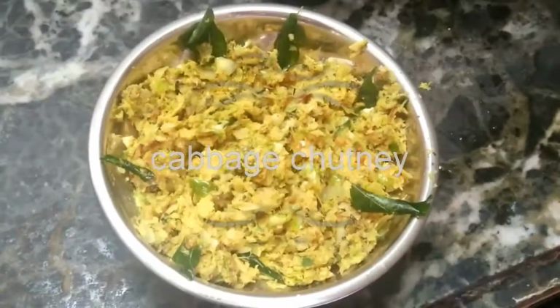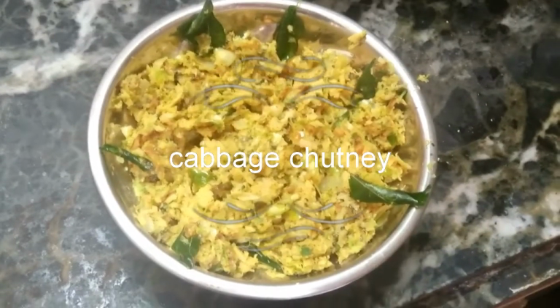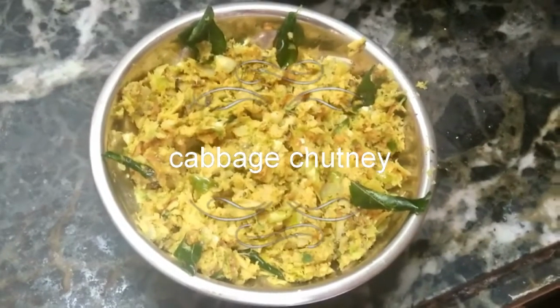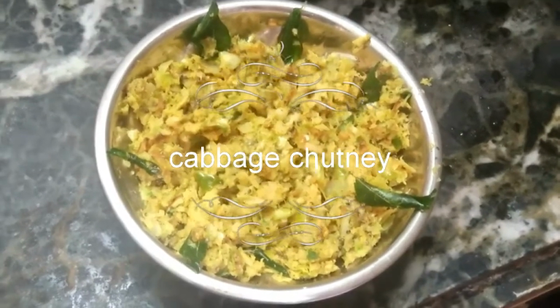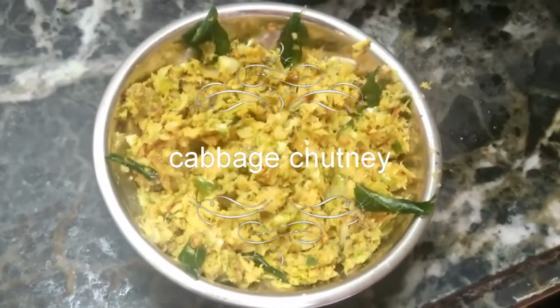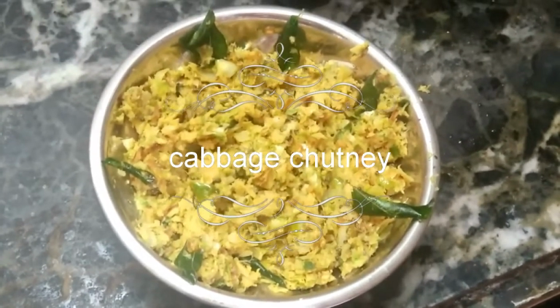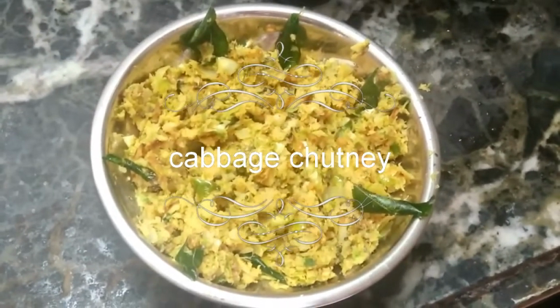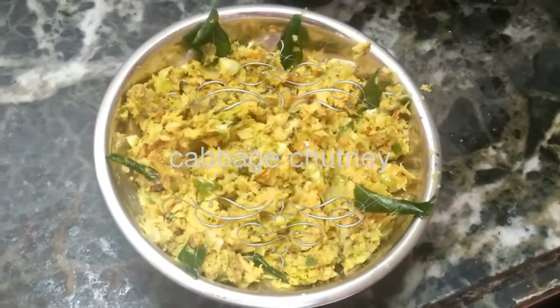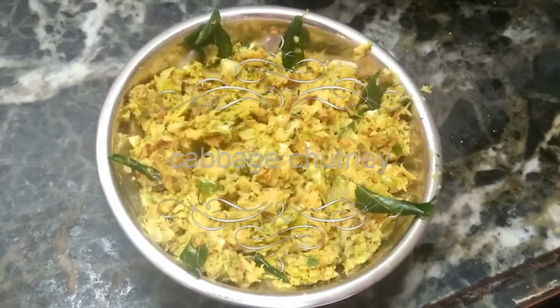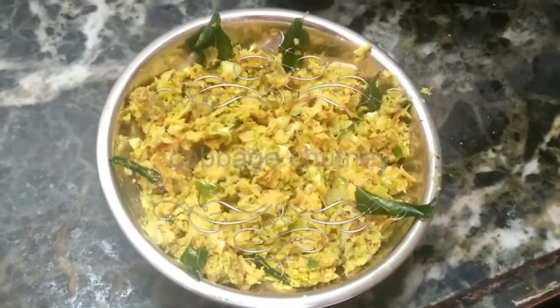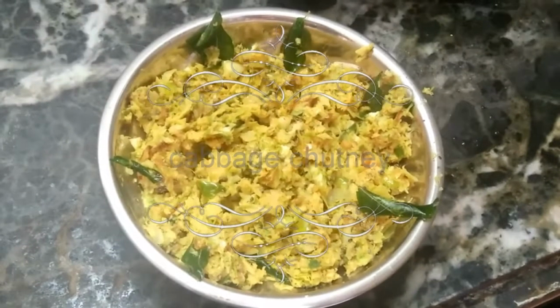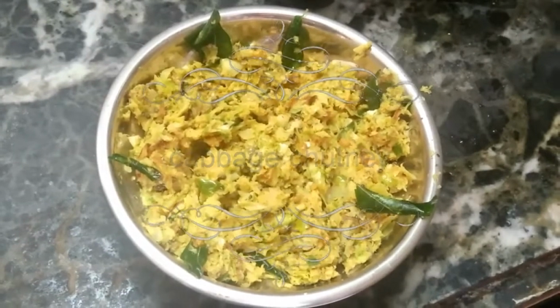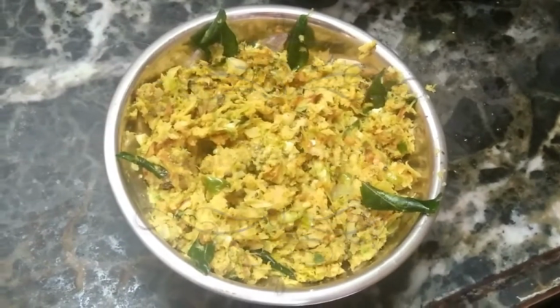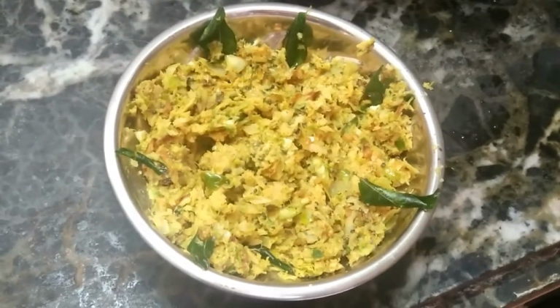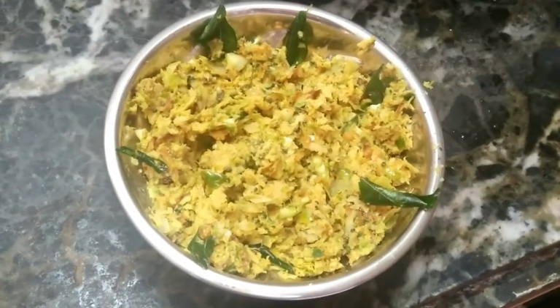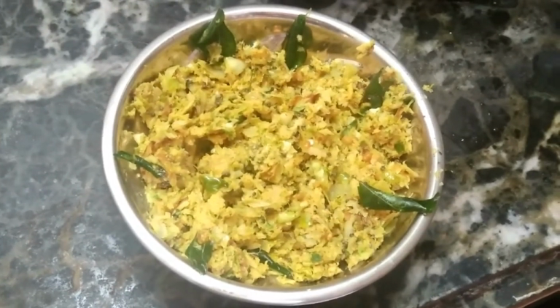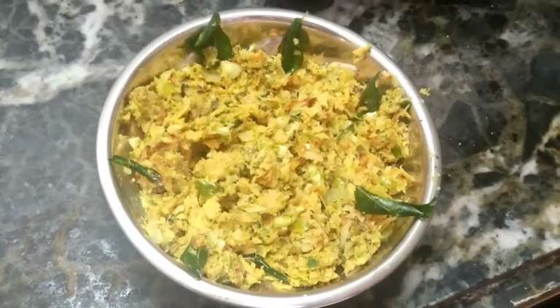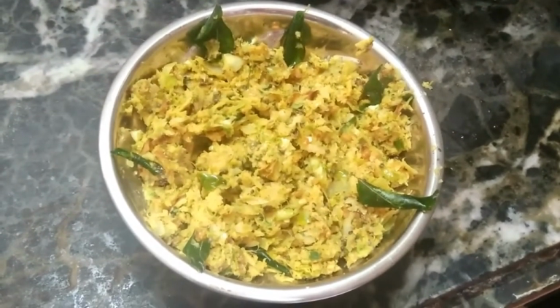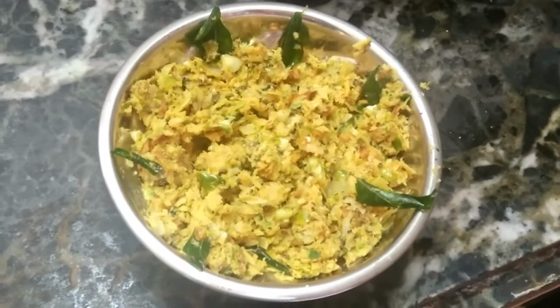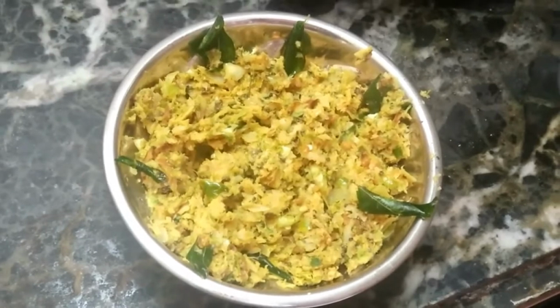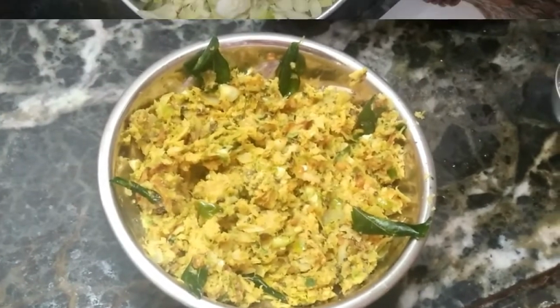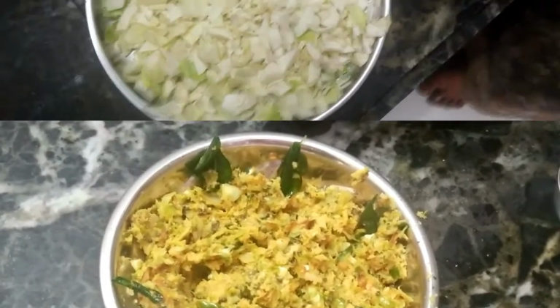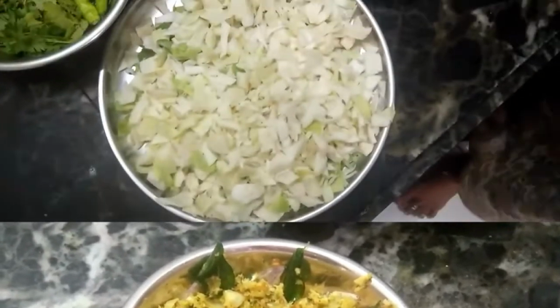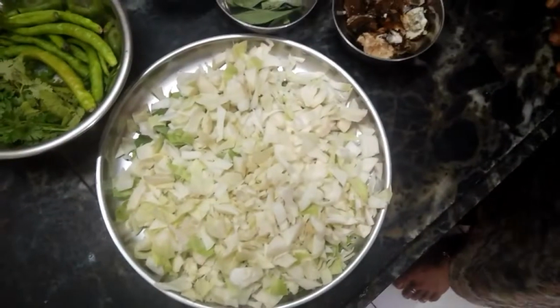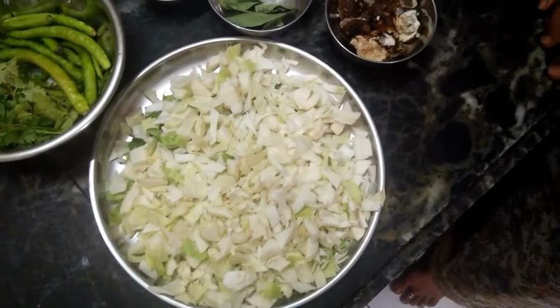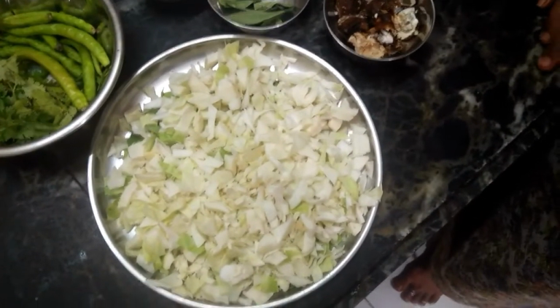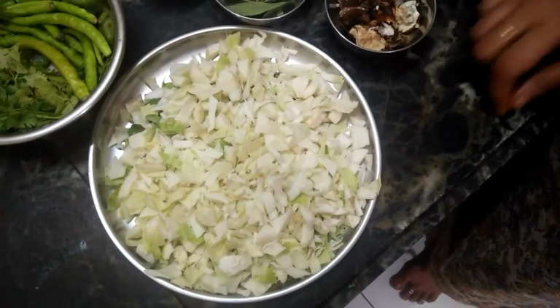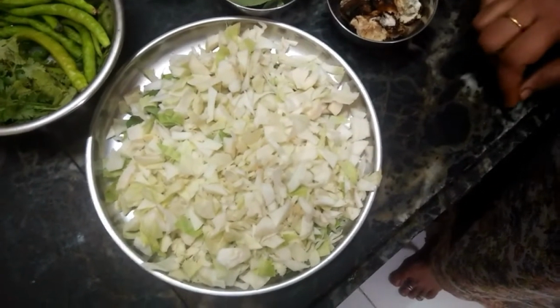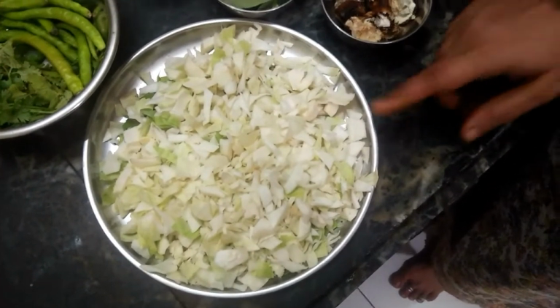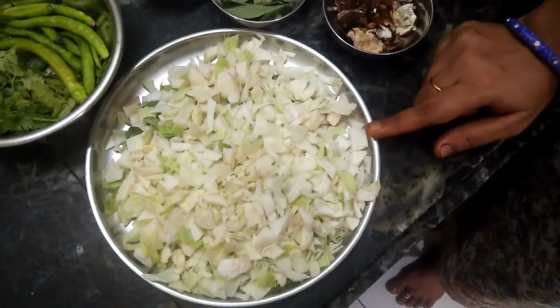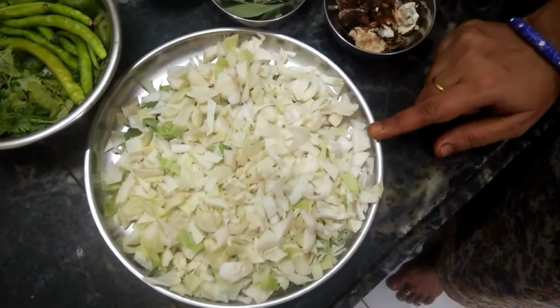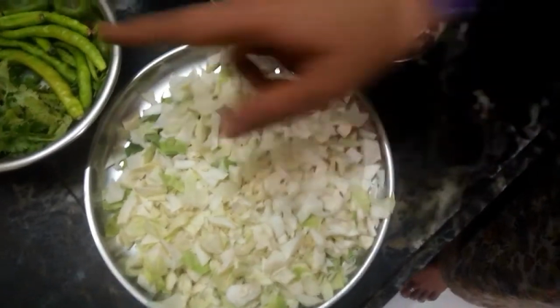Hello, I'm going to make cabbage cheese. I am very excited to eat this cabbage. This is very easy to make. I am going to make cabbage.